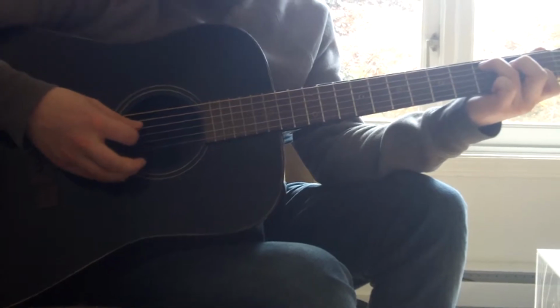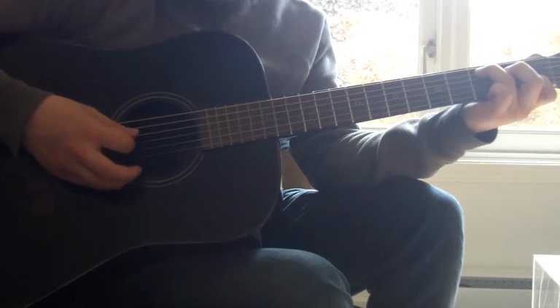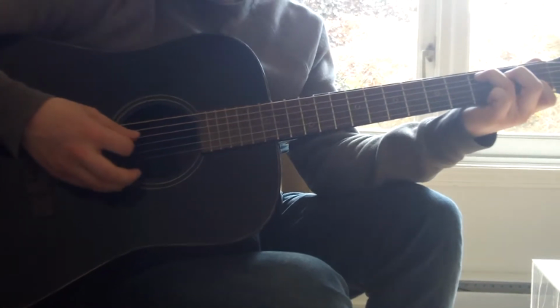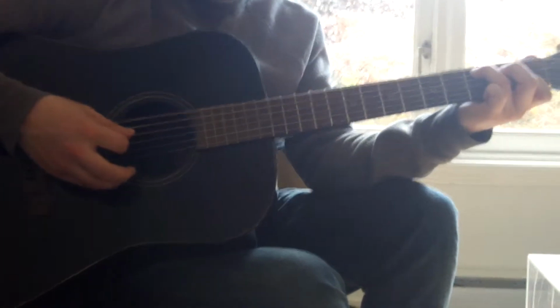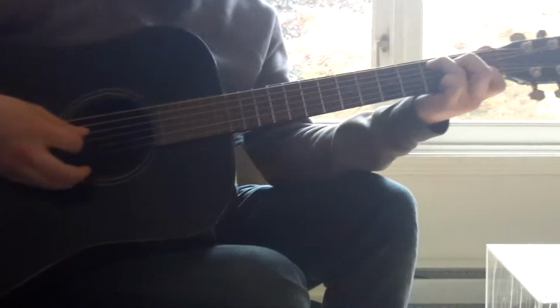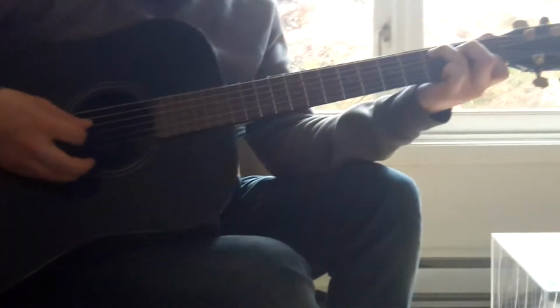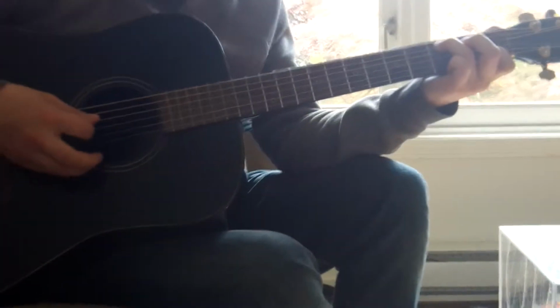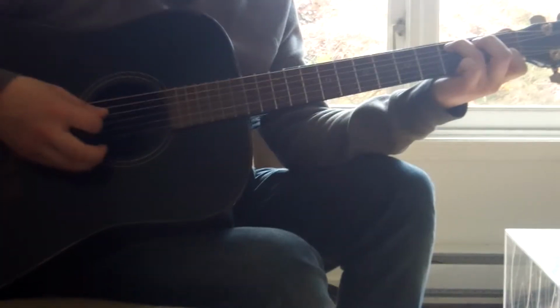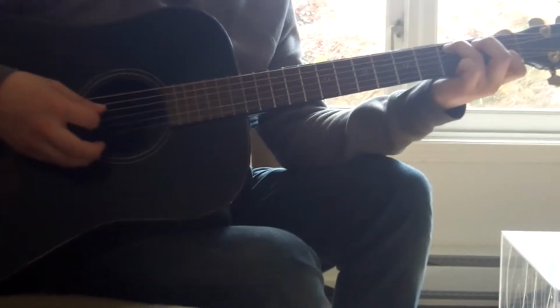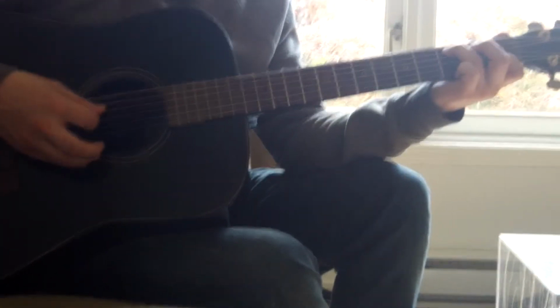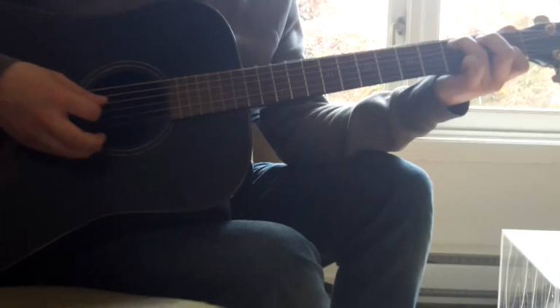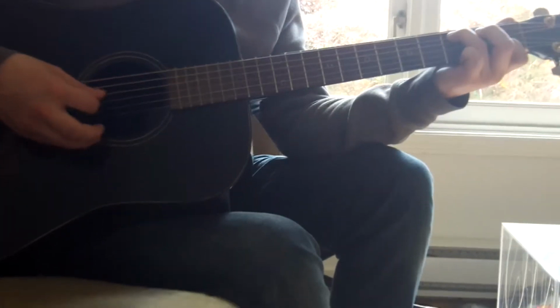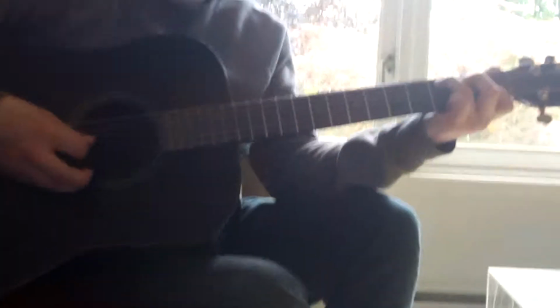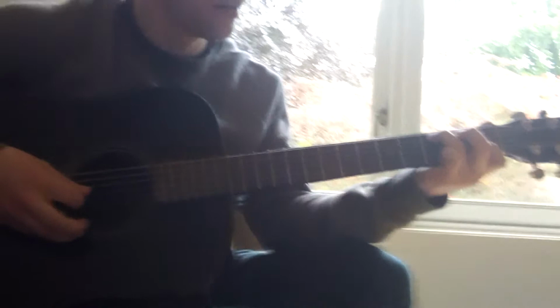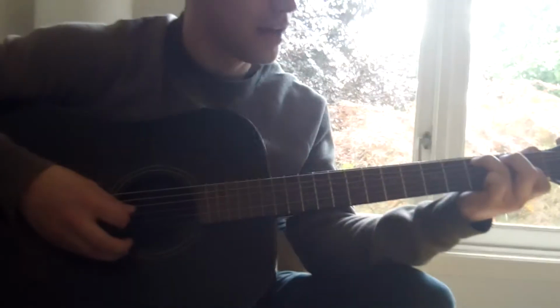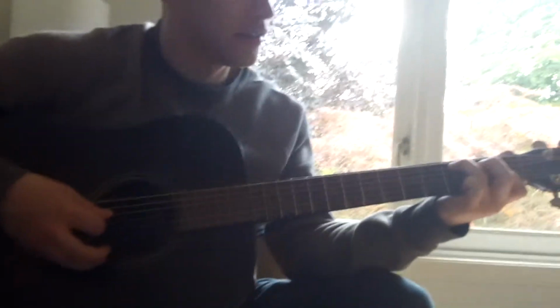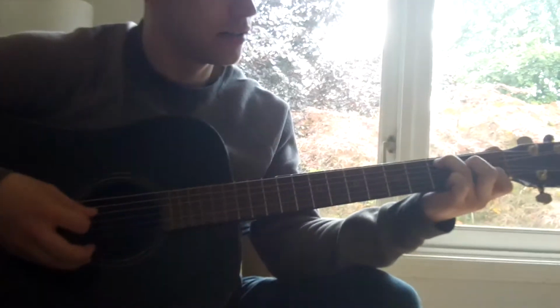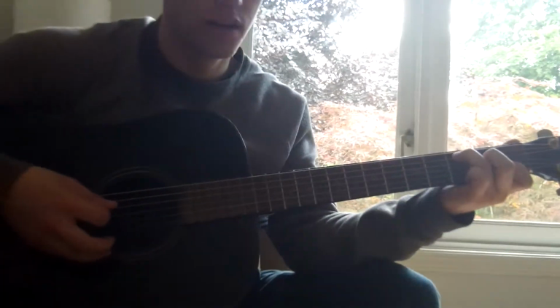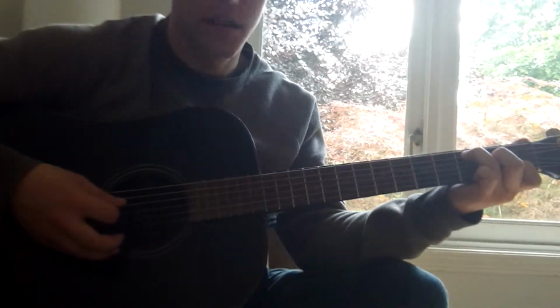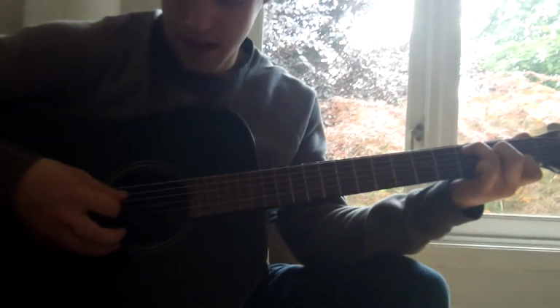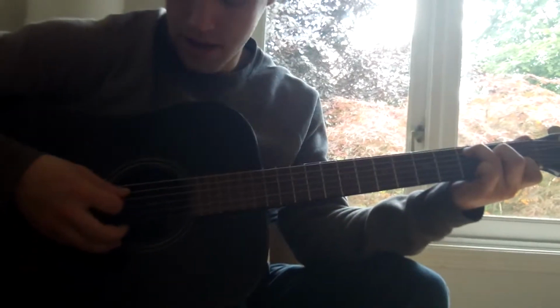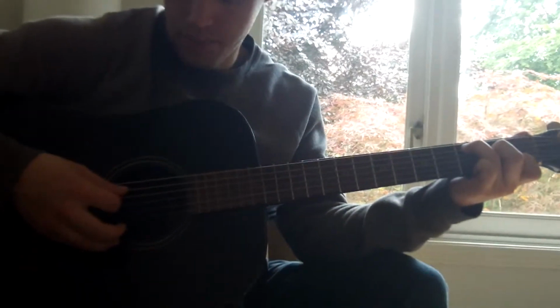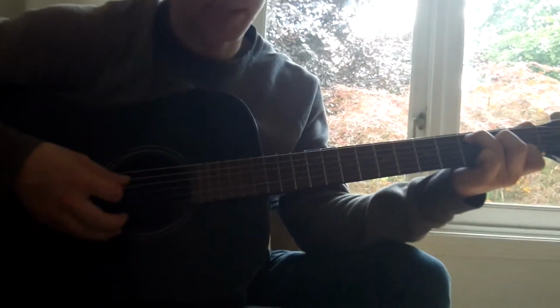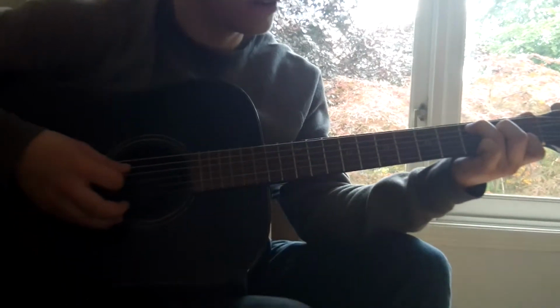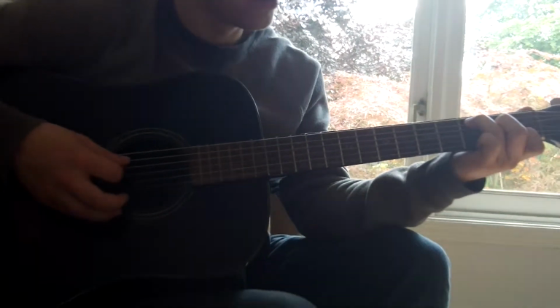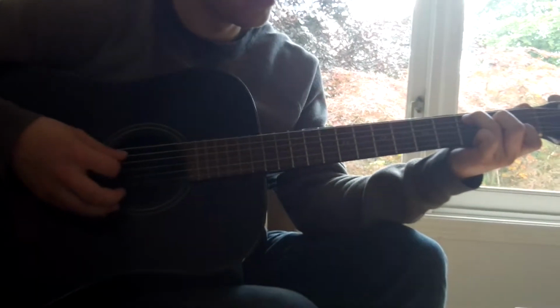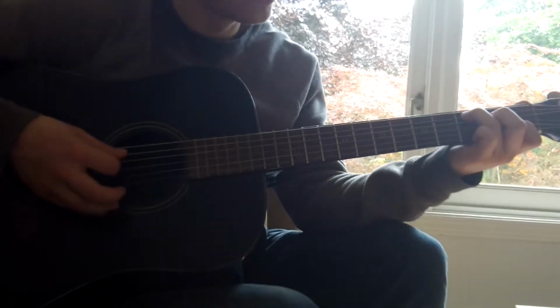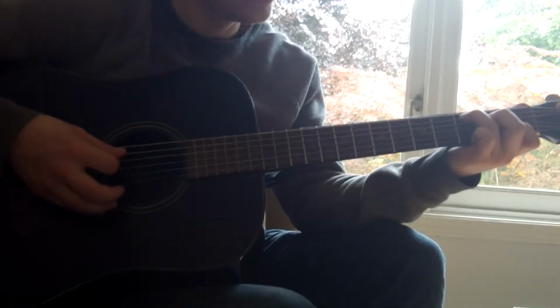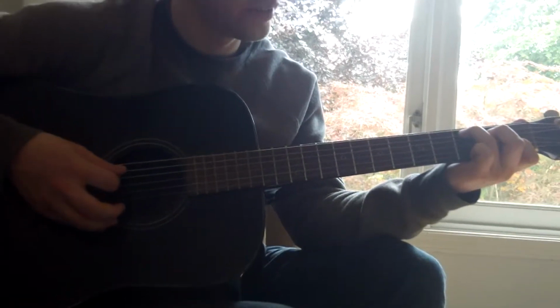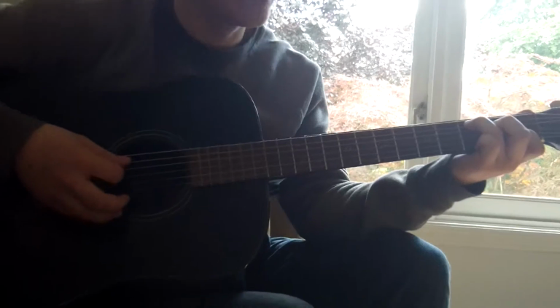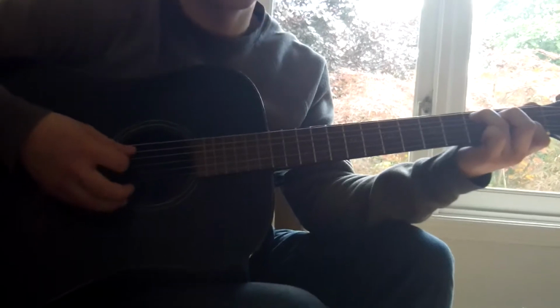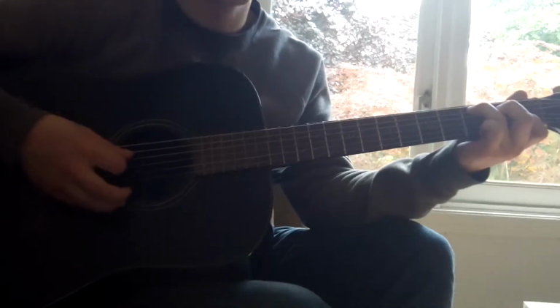While the note is going, we're only going to pick once with our right hand. And then press it down onto the D string in the second fret.